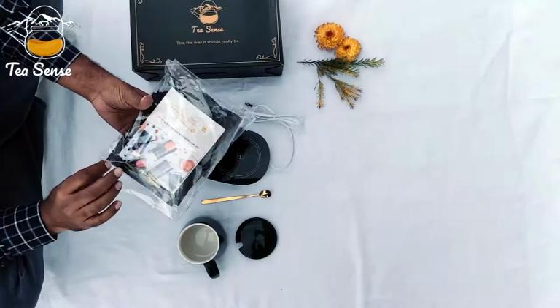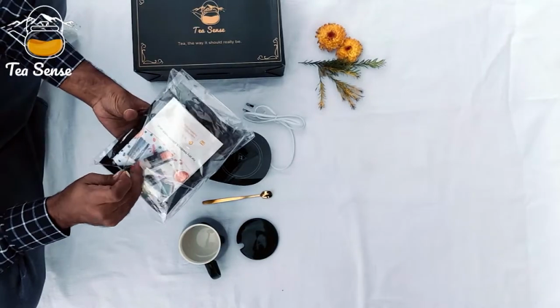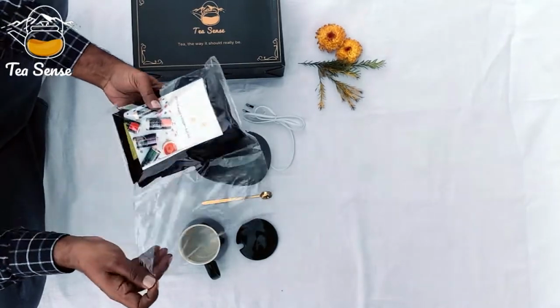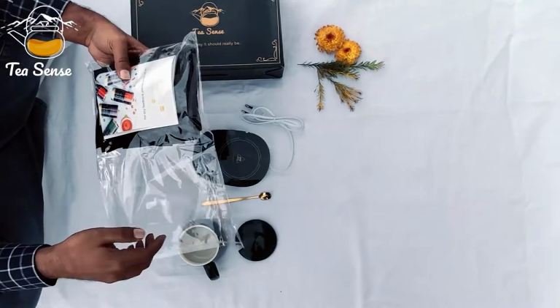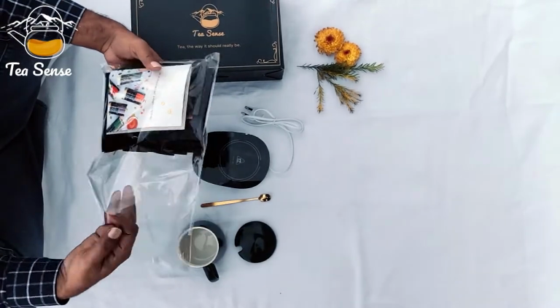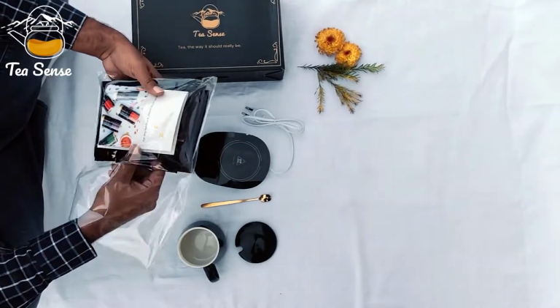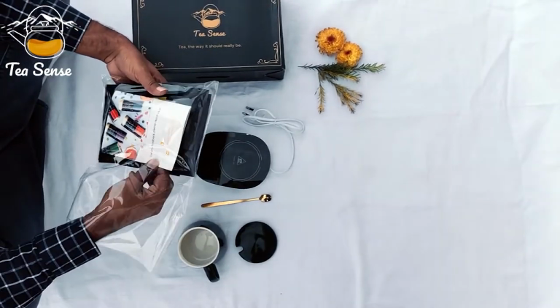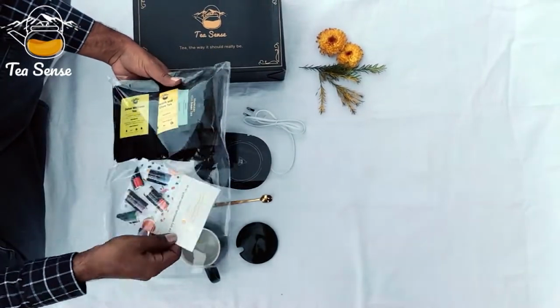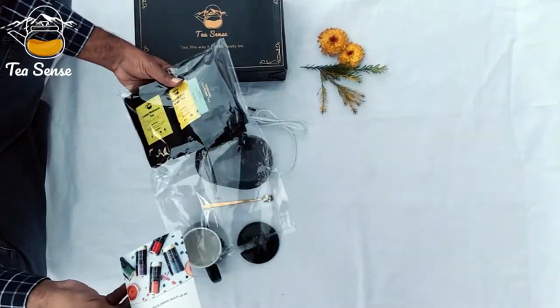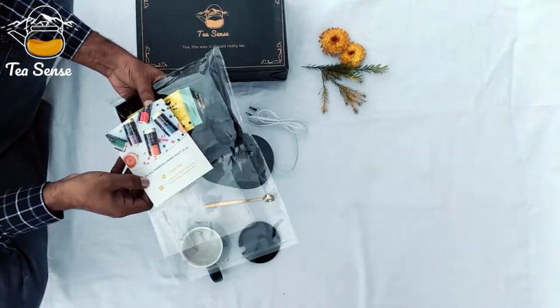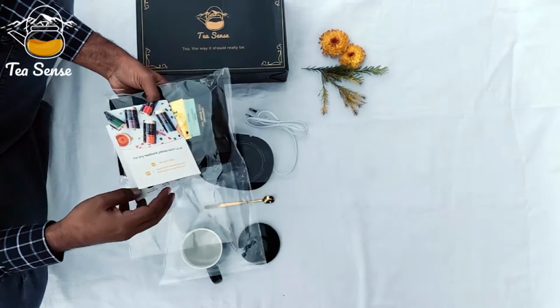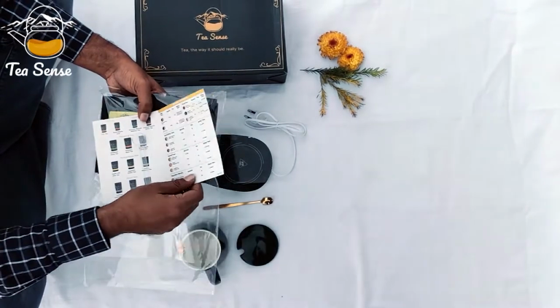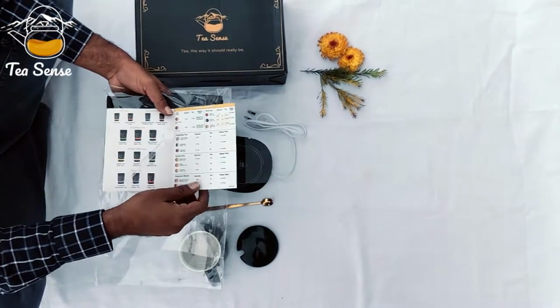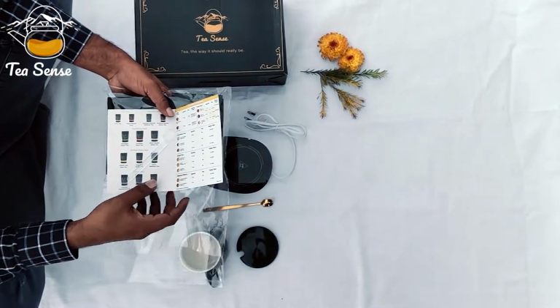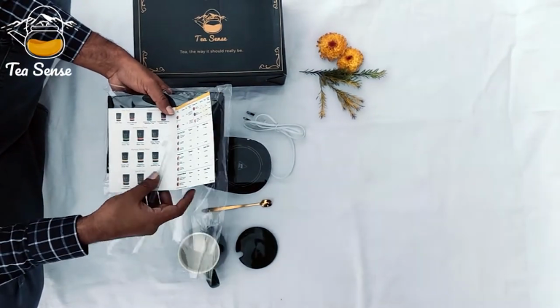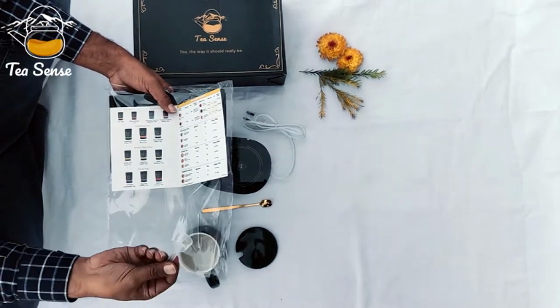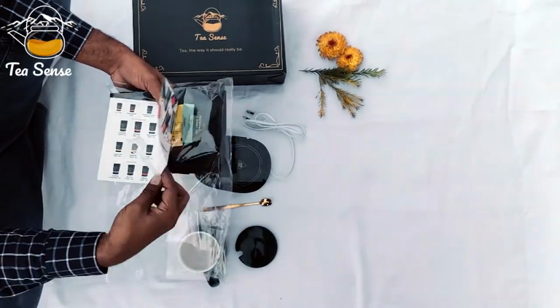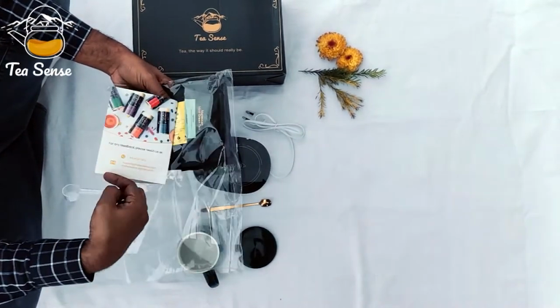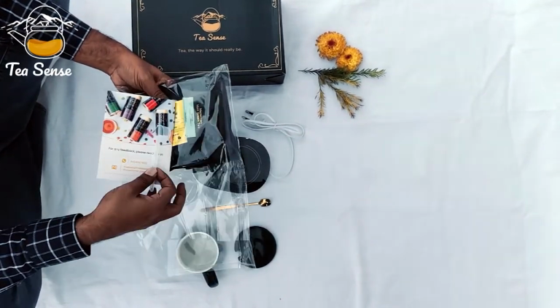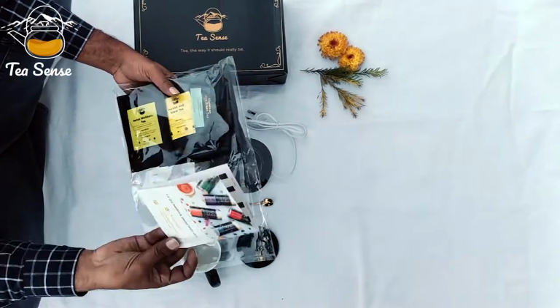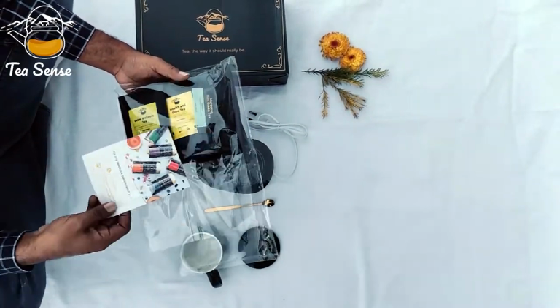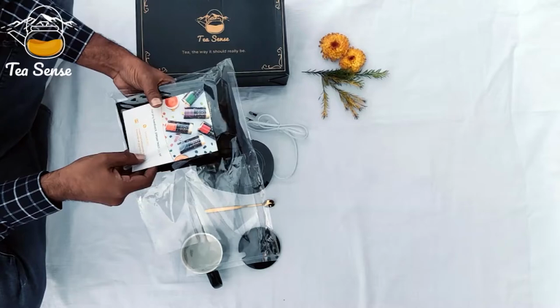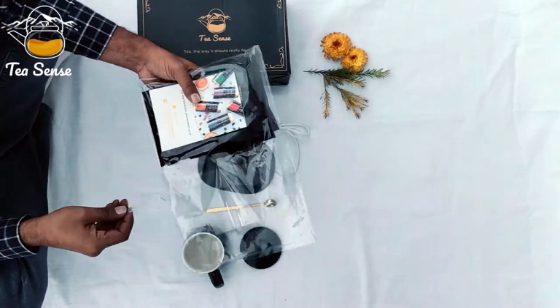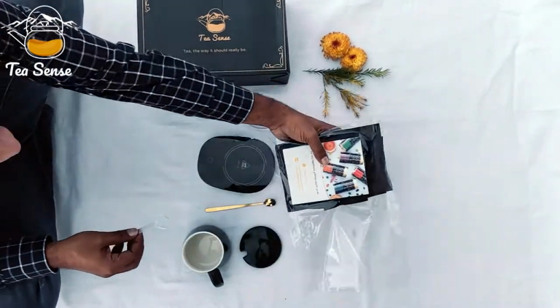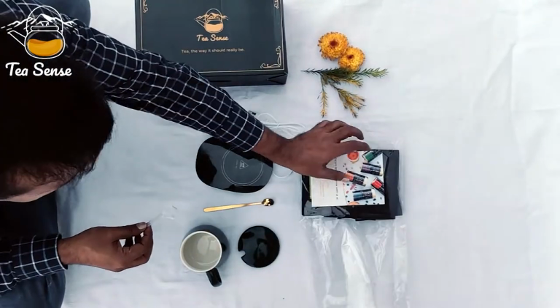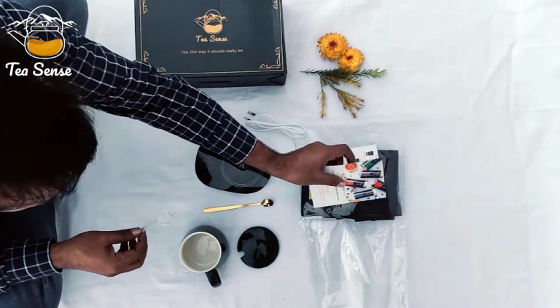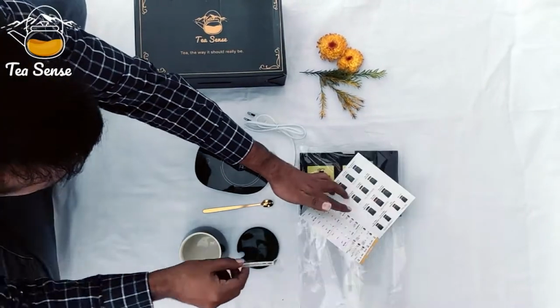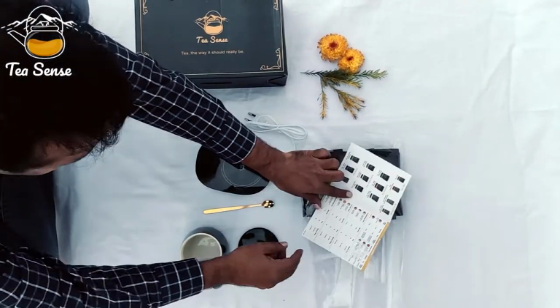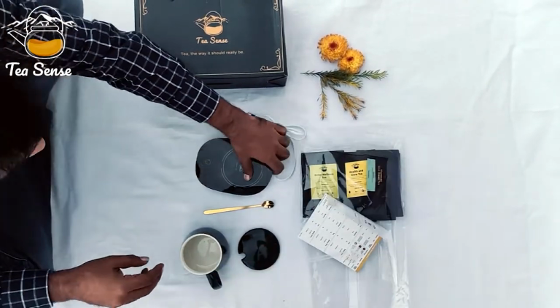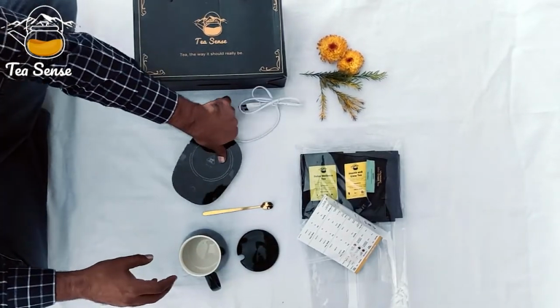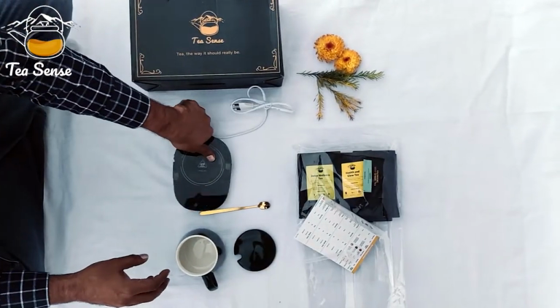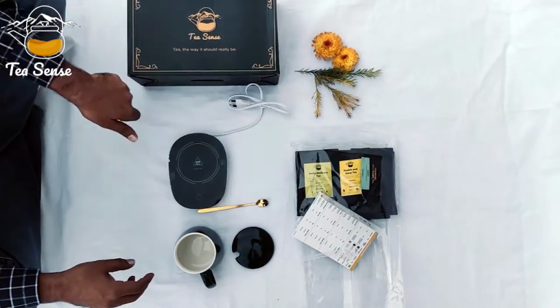With this box you get a sampler pack, where we give you some of our best tea samples. You have a spoon that you can use to taste different kinds of teas. All these teas are available on amazon.in — you can search for TeaSense.